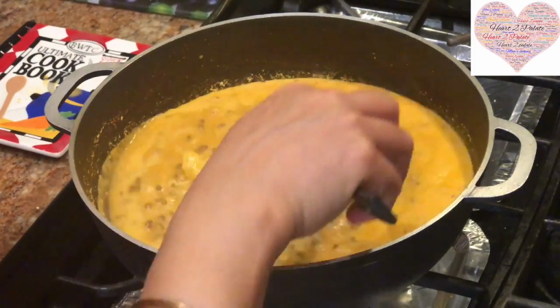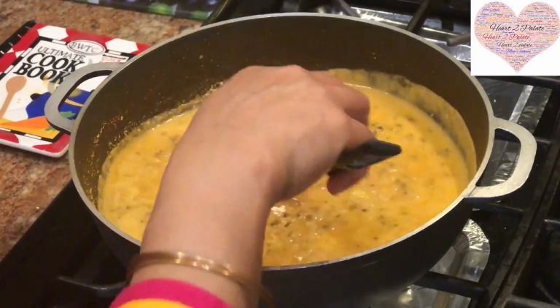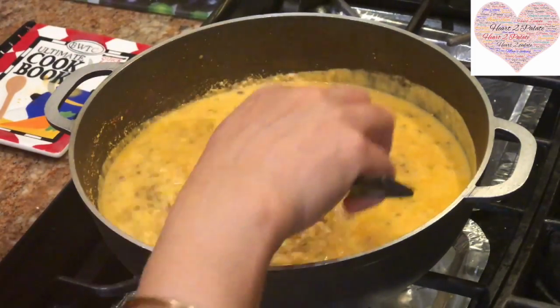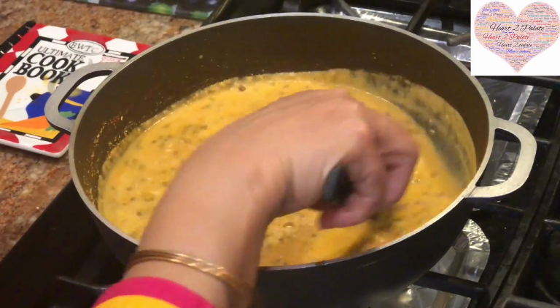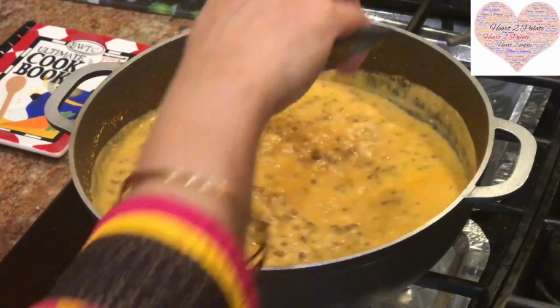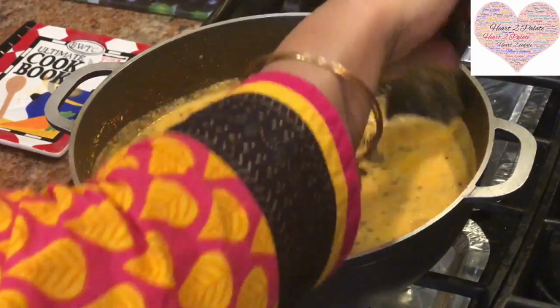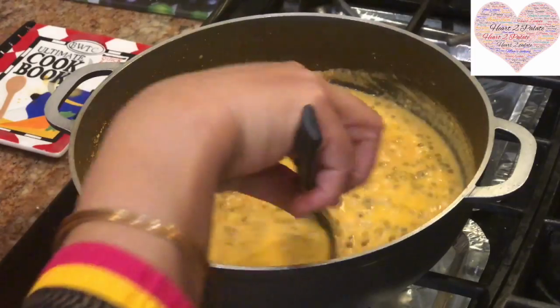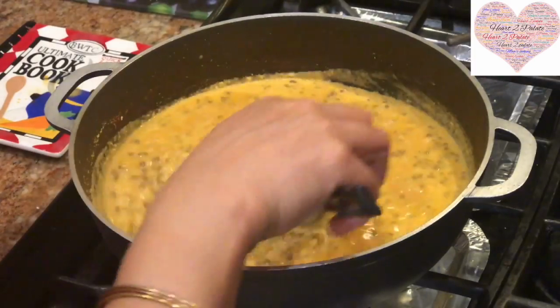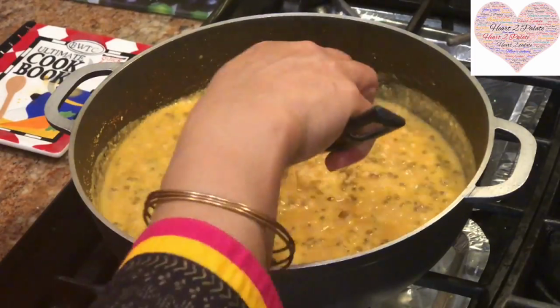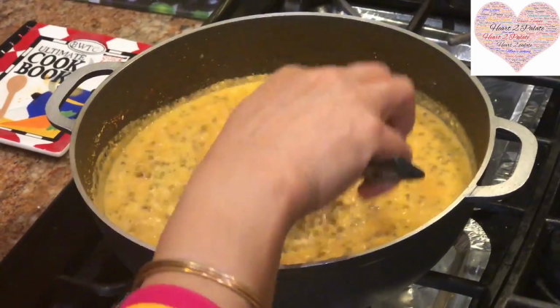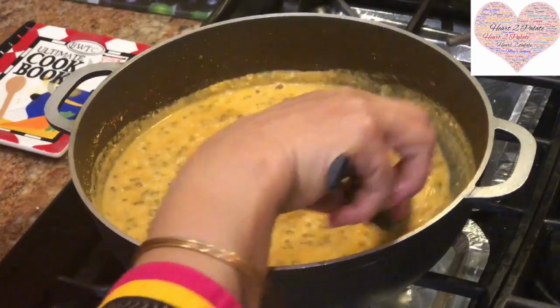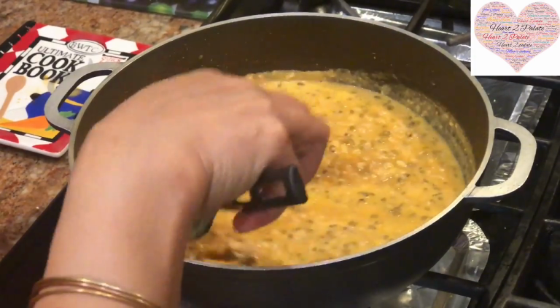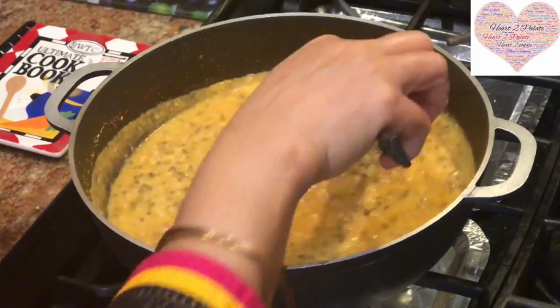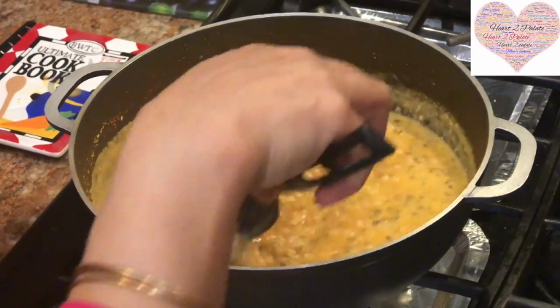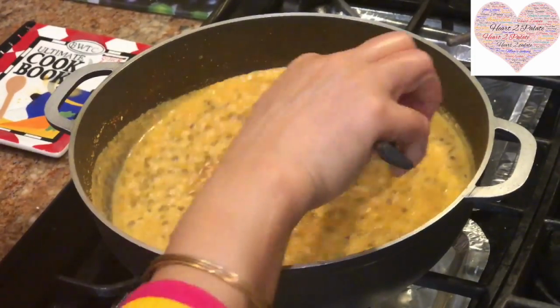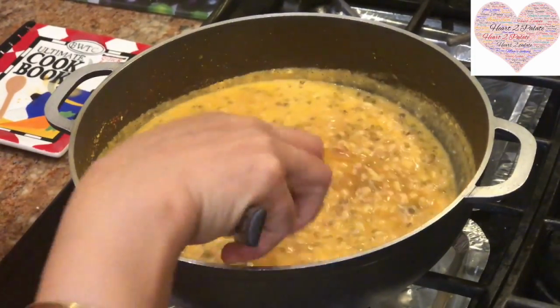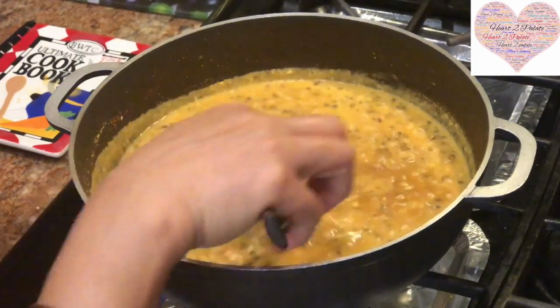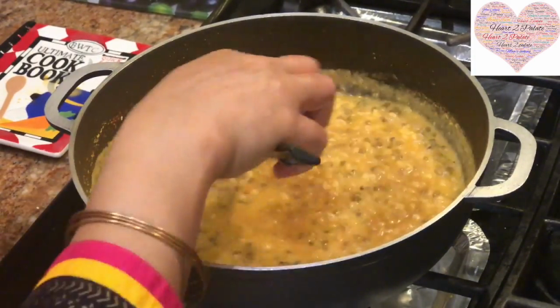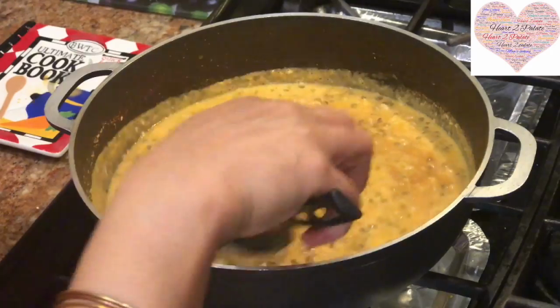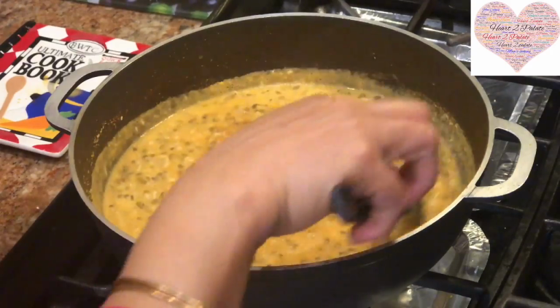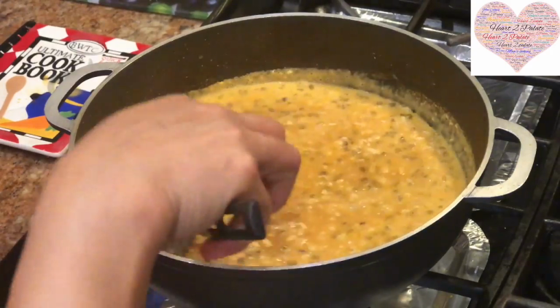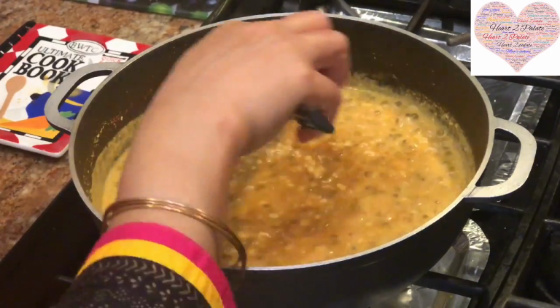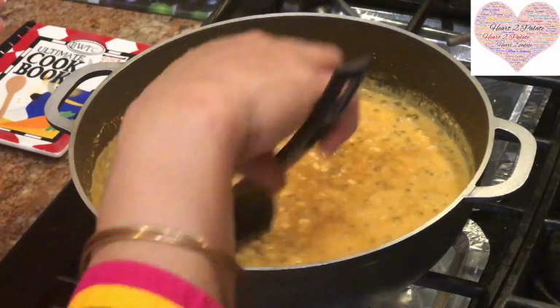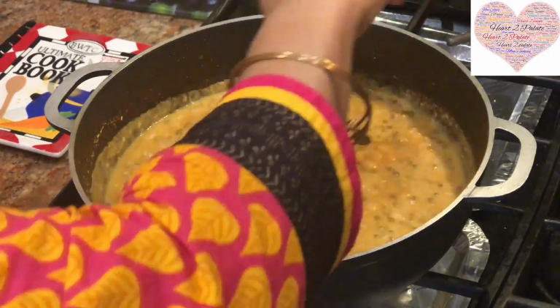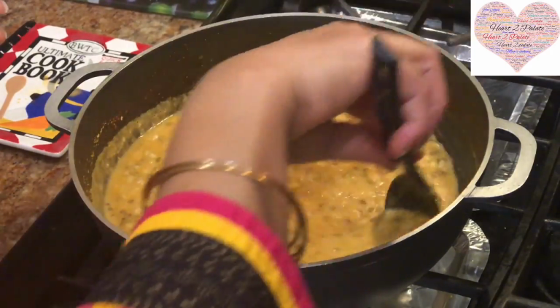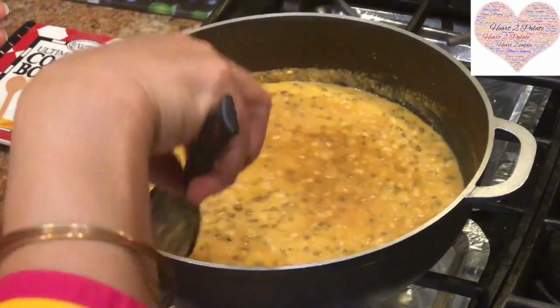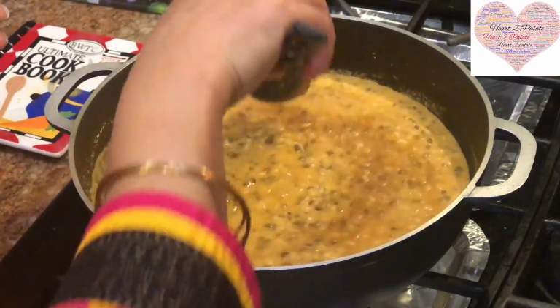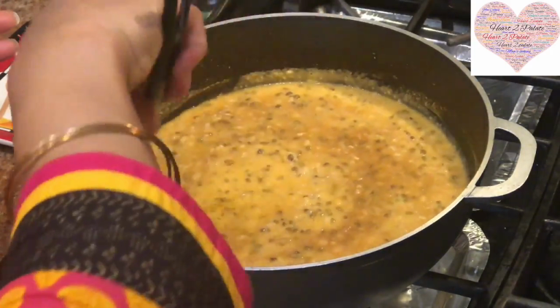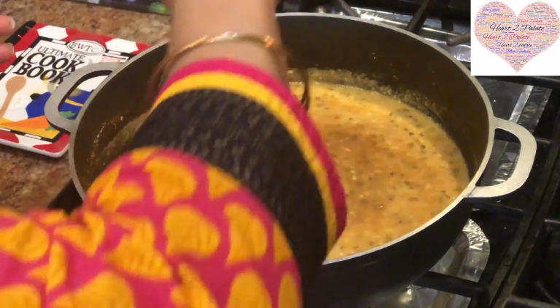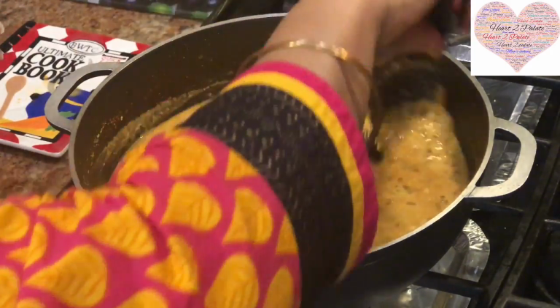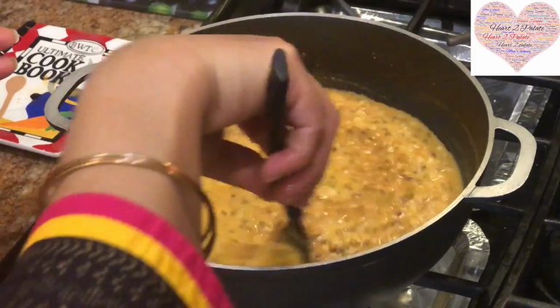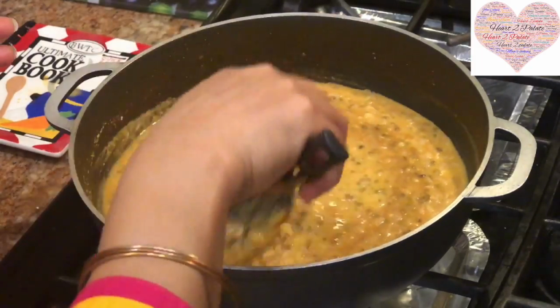My mom would always yell at me for adding extra jaggery. How I wish I could smell the aroma — it's fantastic. It reminds me of childhood.